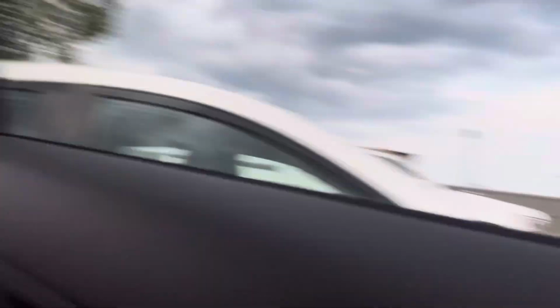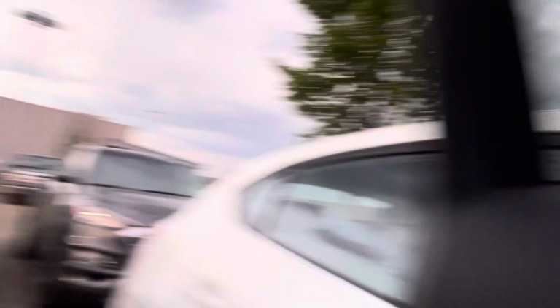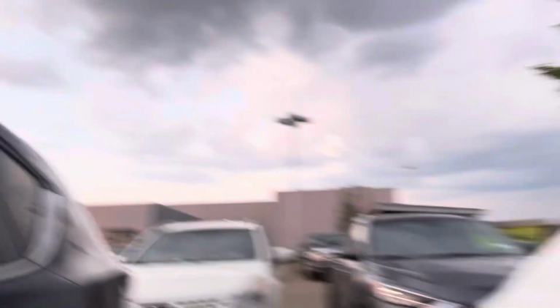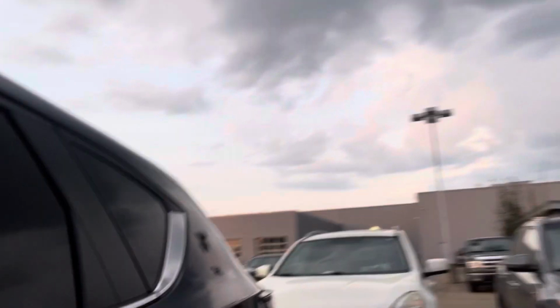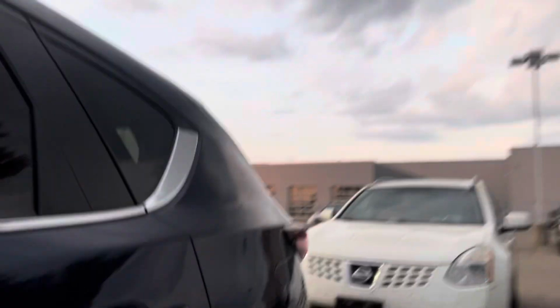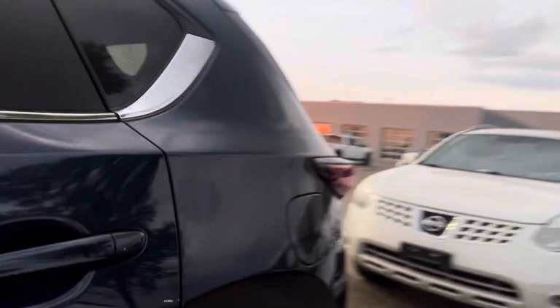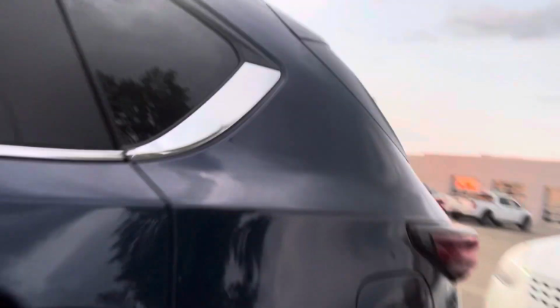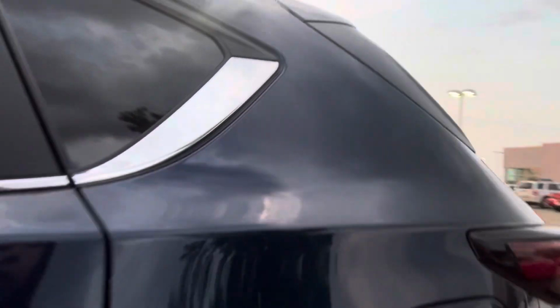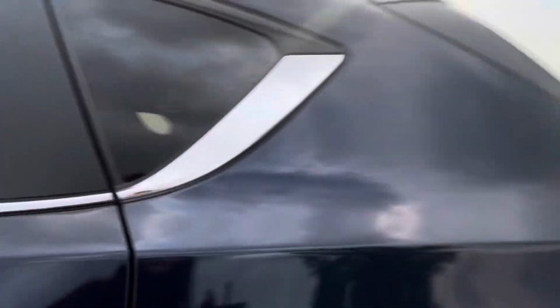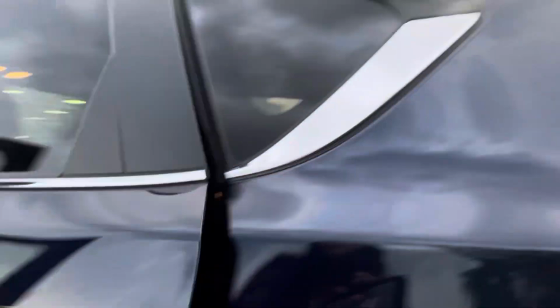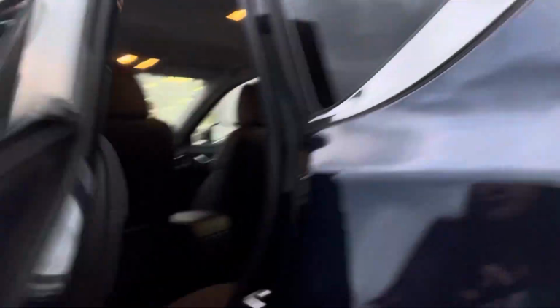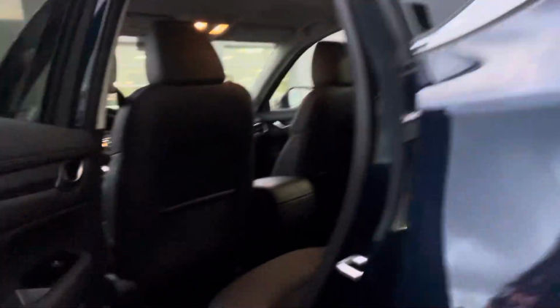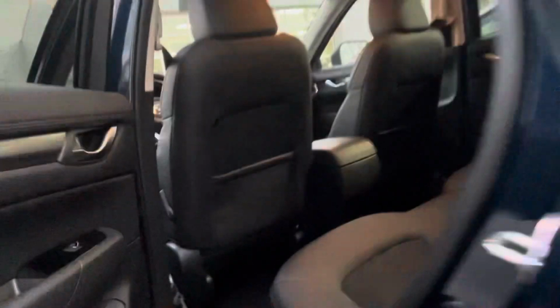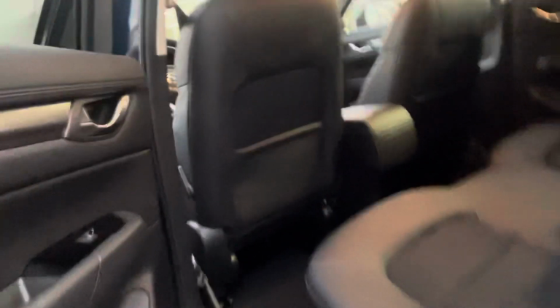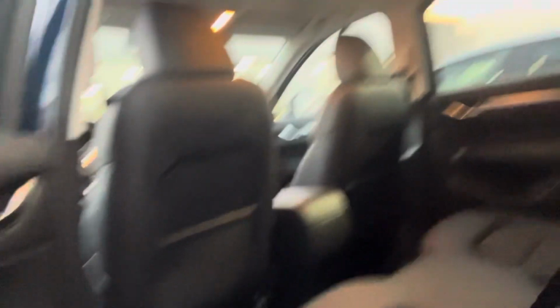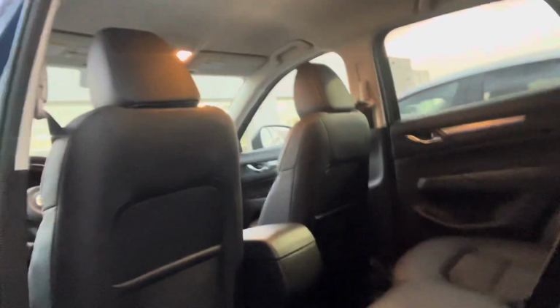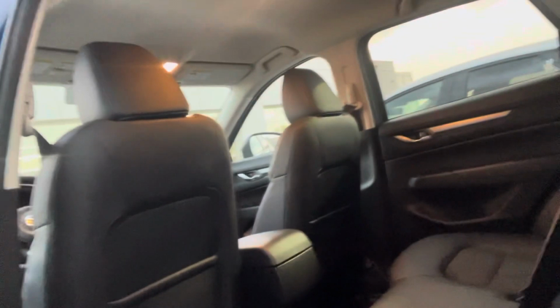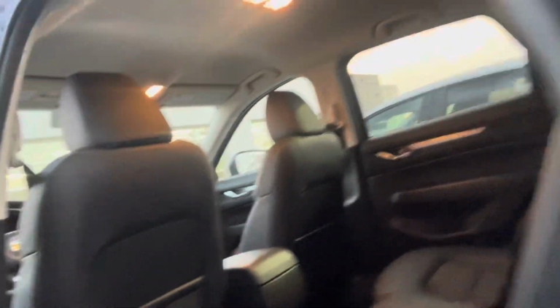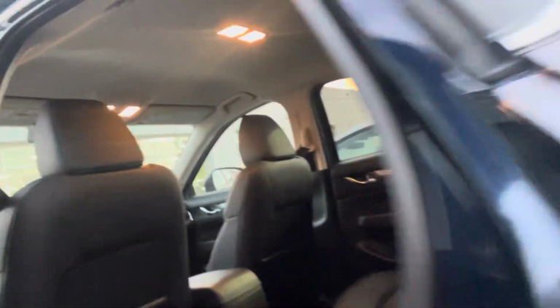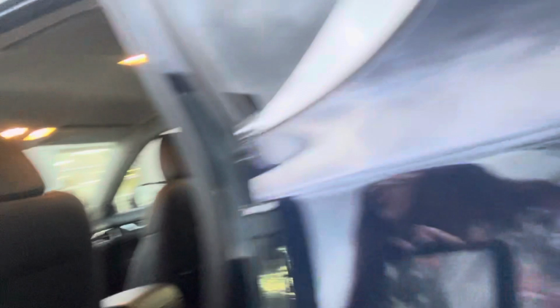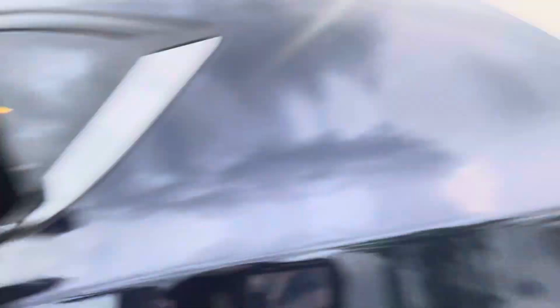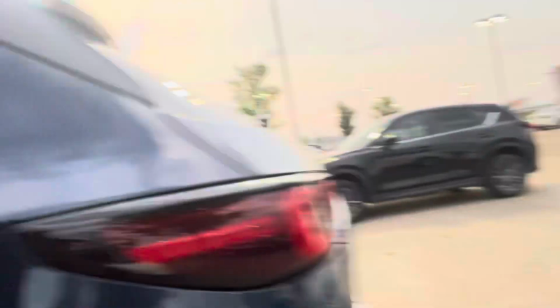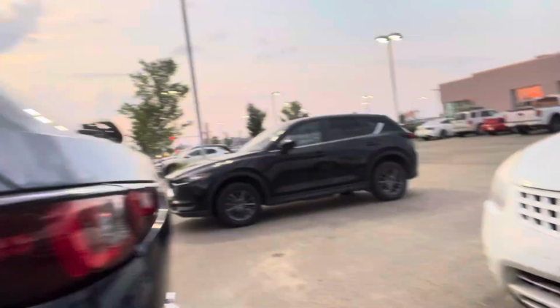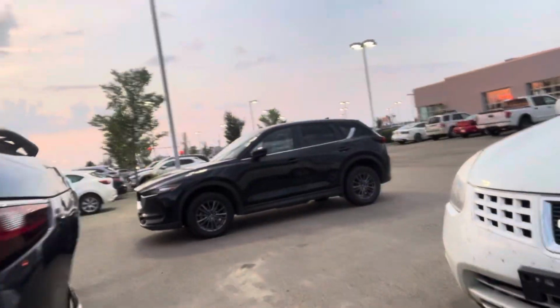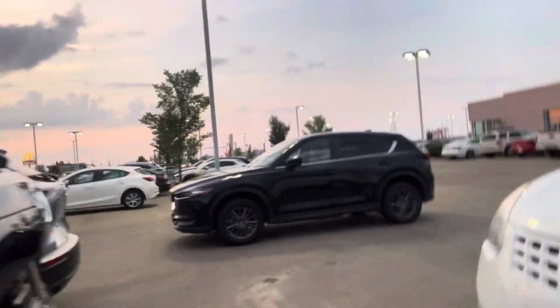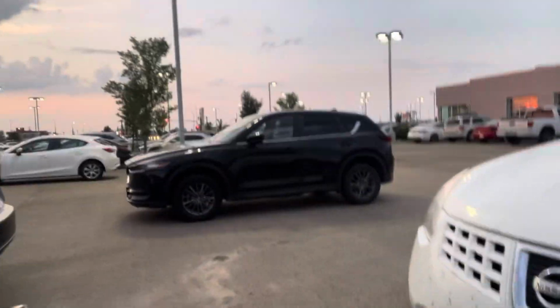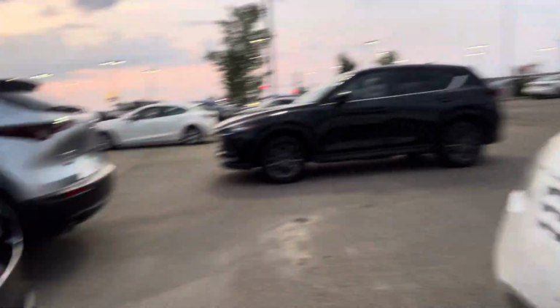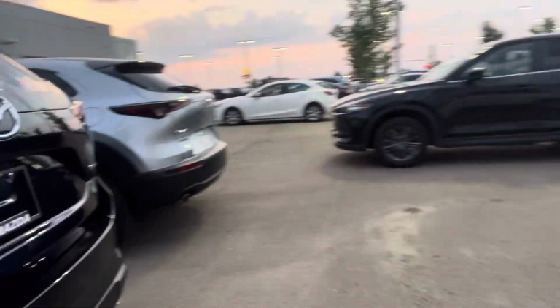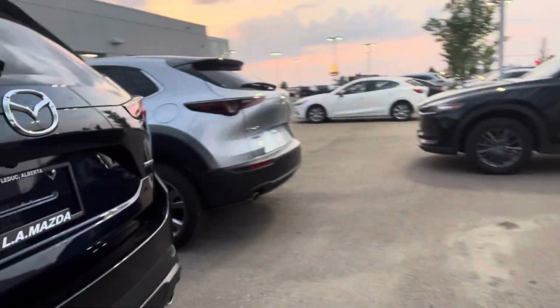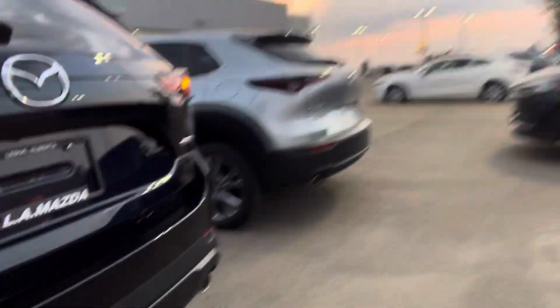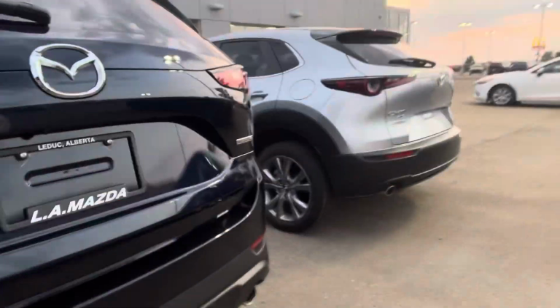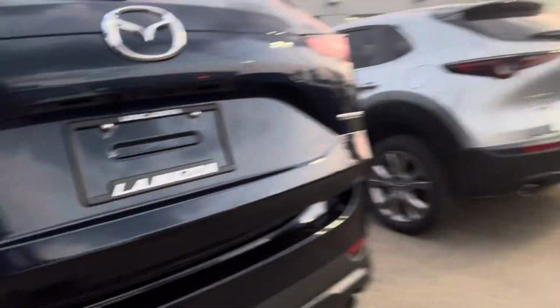Let me show you the back. I'm sure you're familiar with it, but I'll show you anyway. You do have a power liftgate and a backup camera.